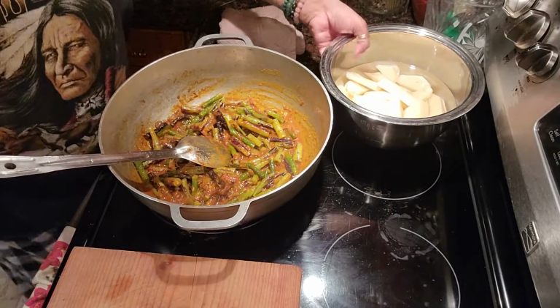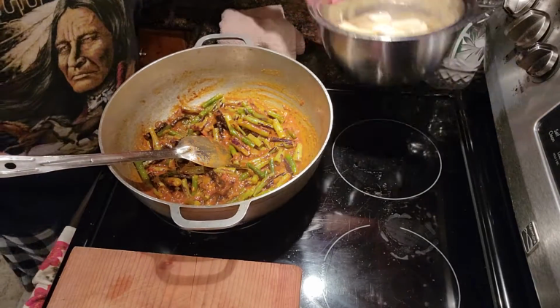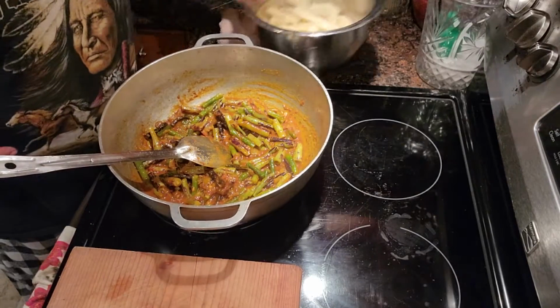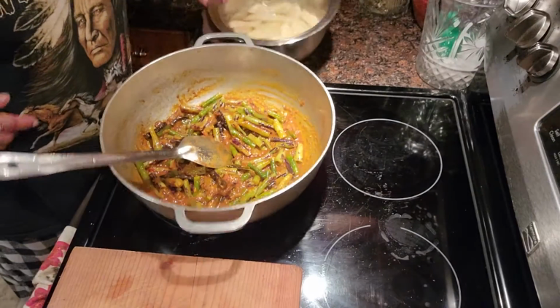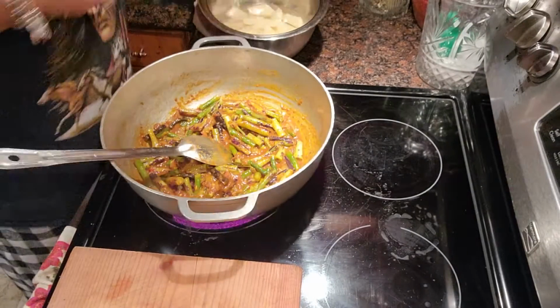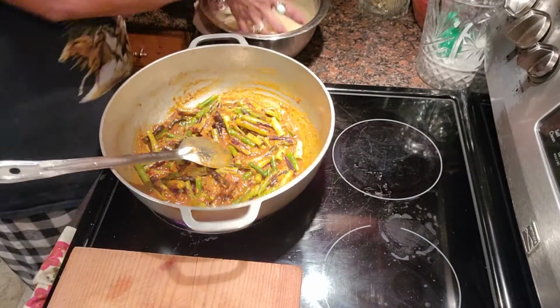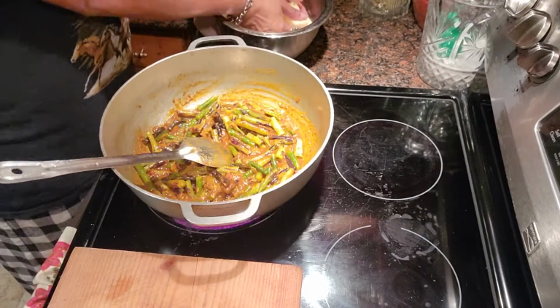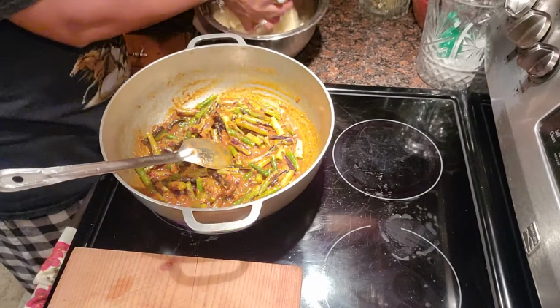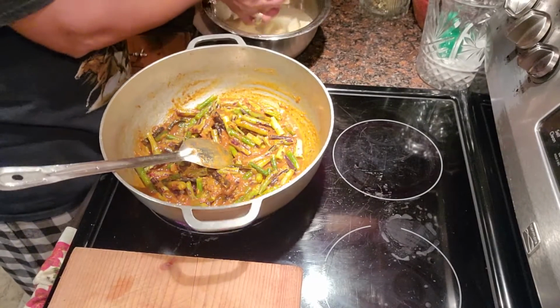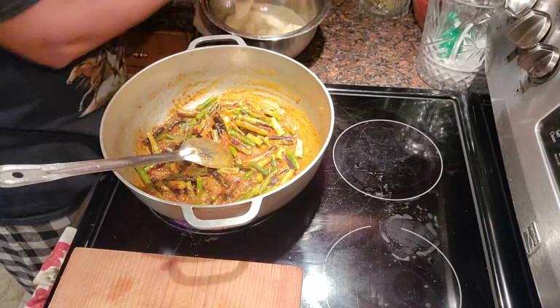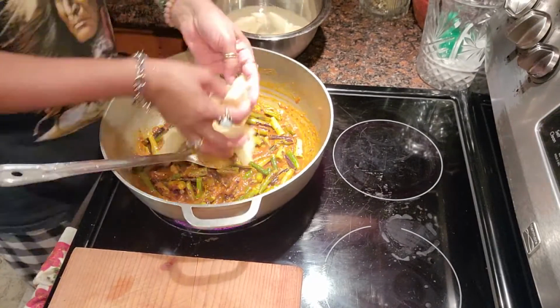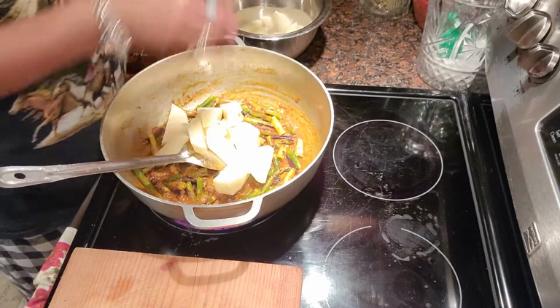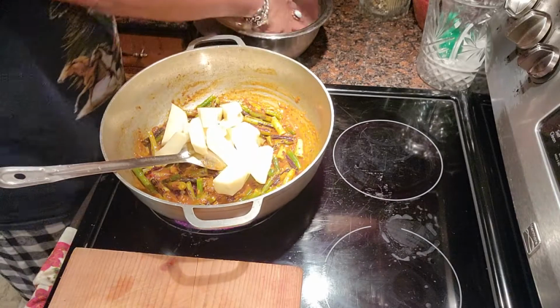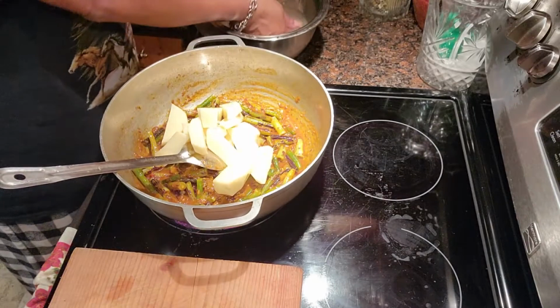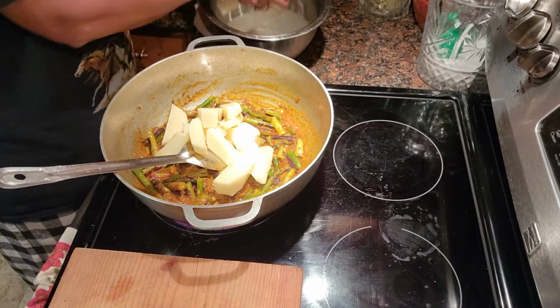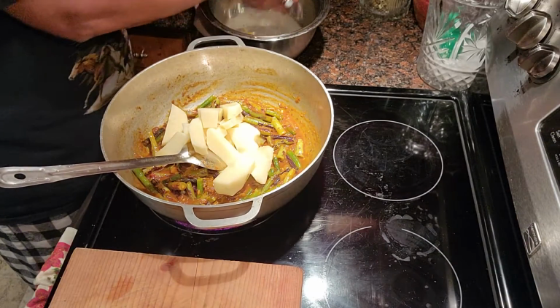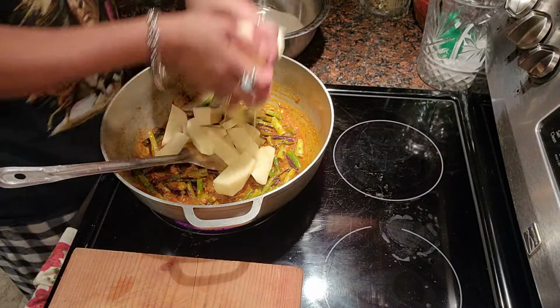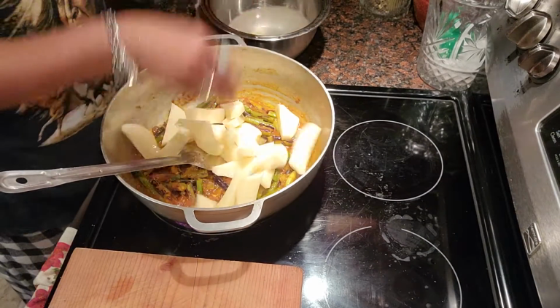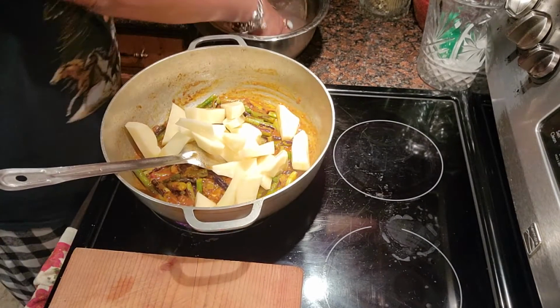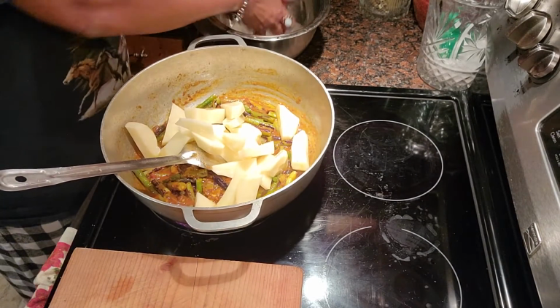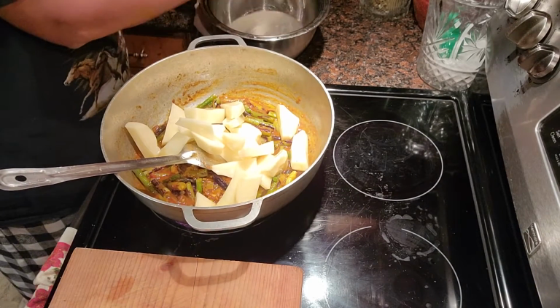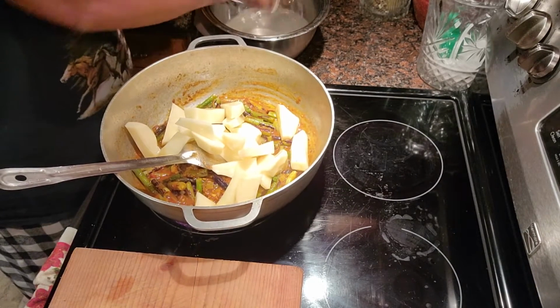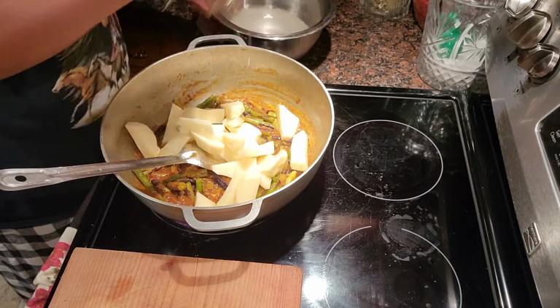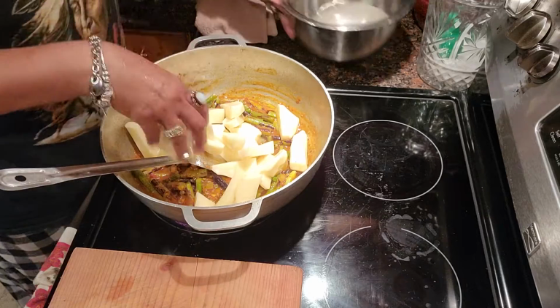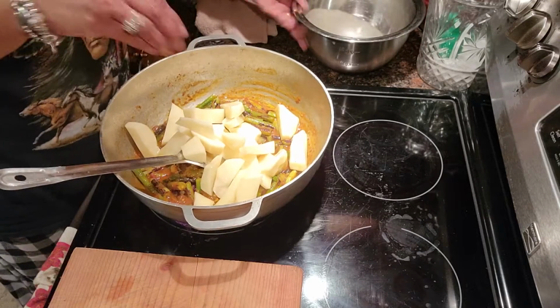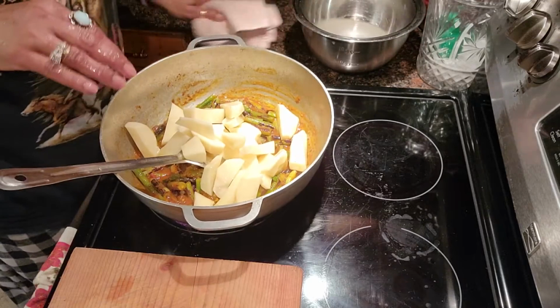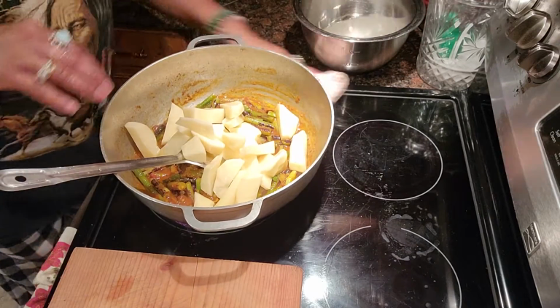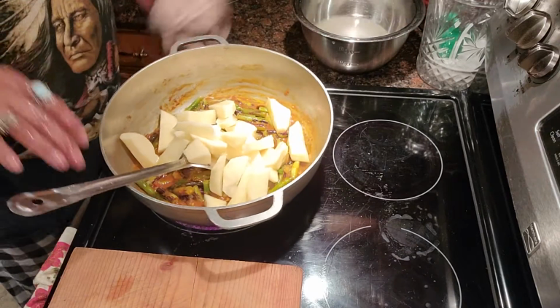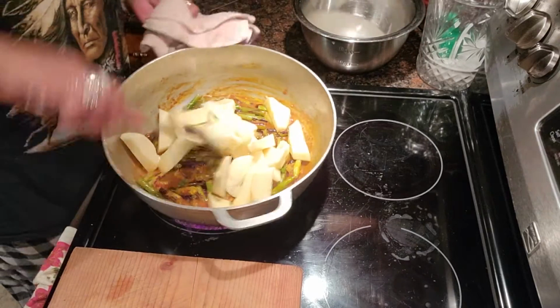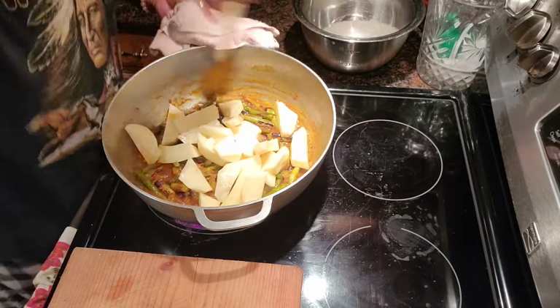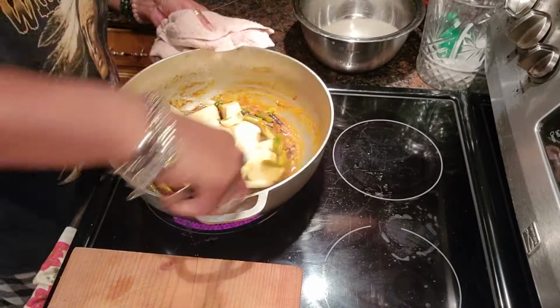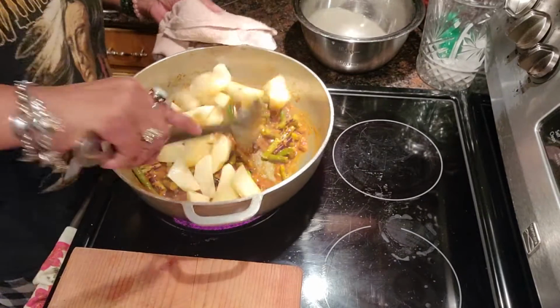Okay guys, I am back and I'm going to add my potato to my bora curry now, and give it a stir.